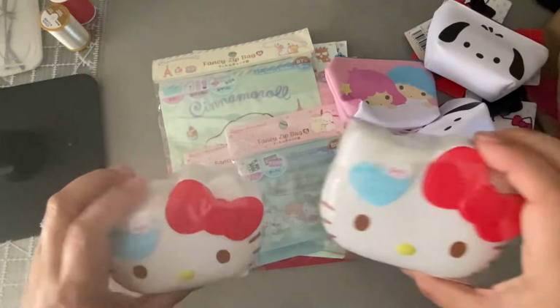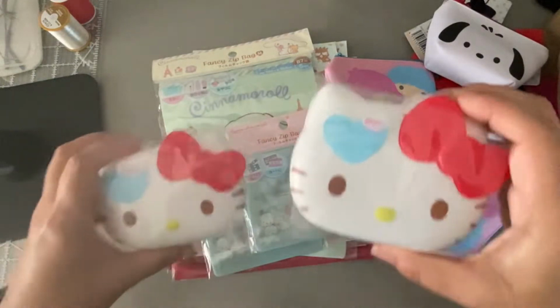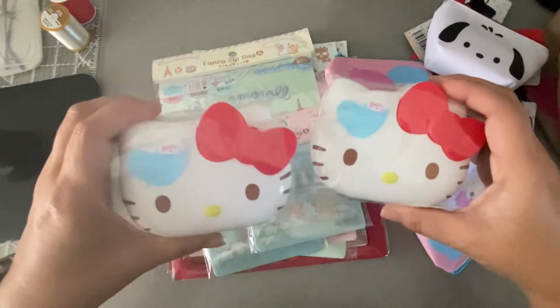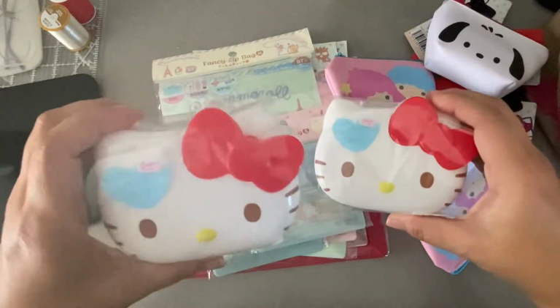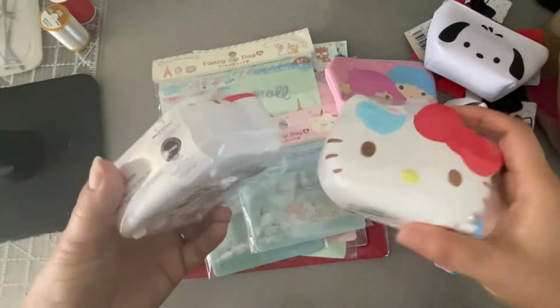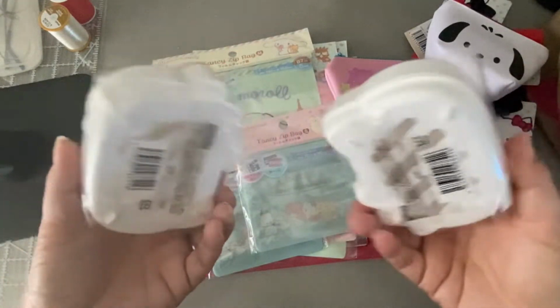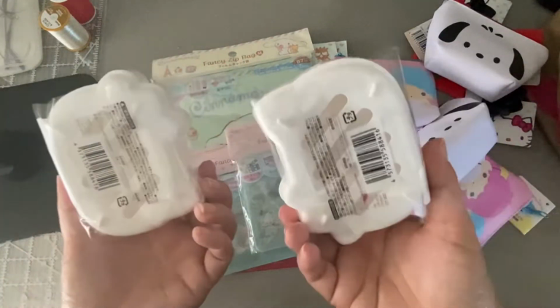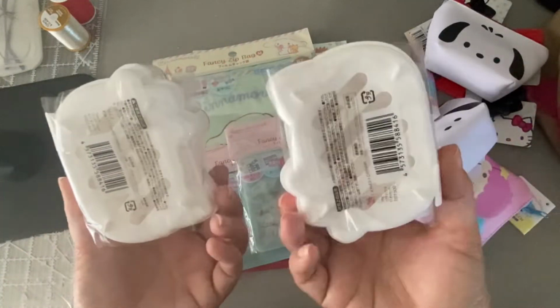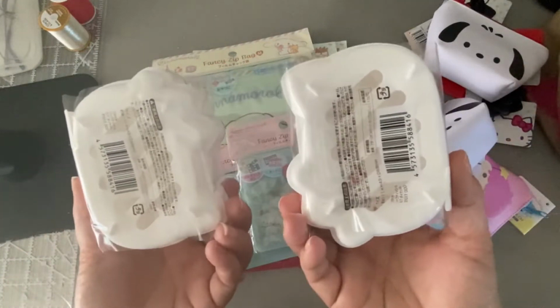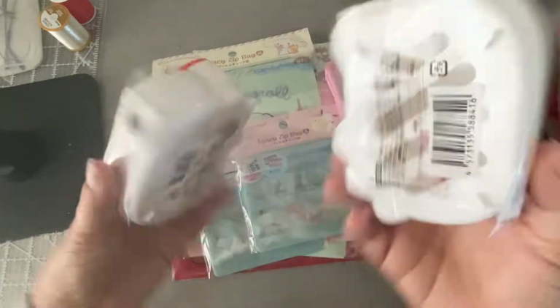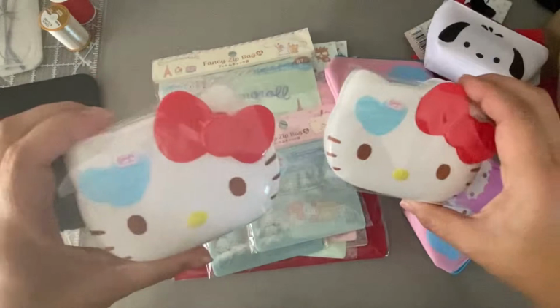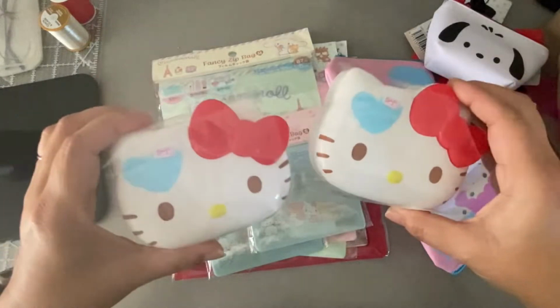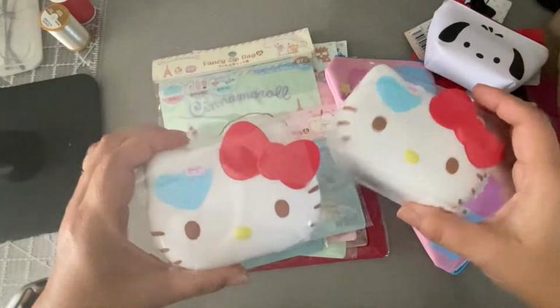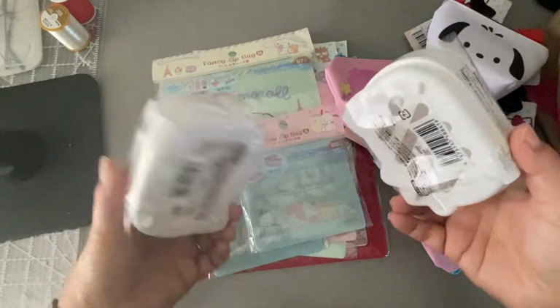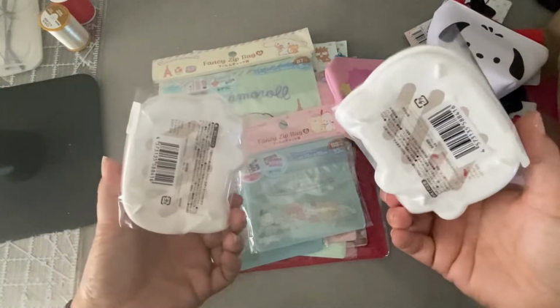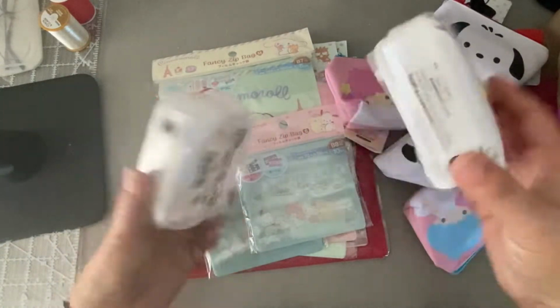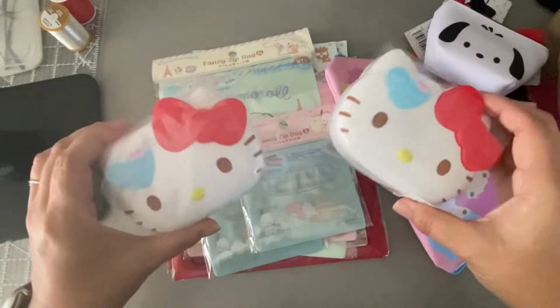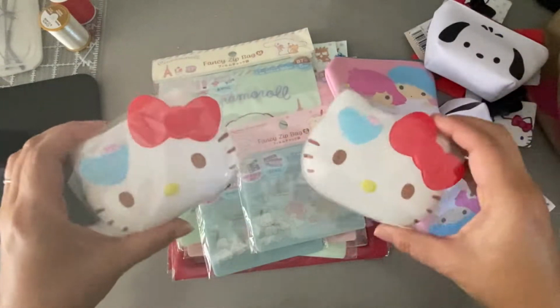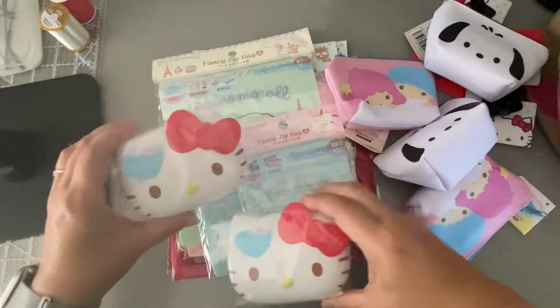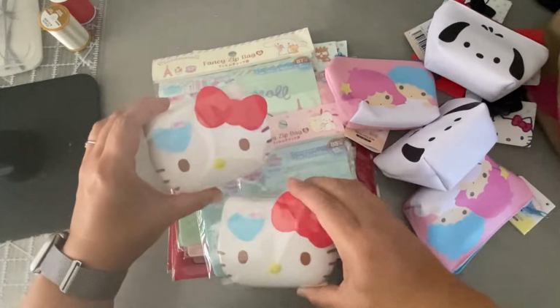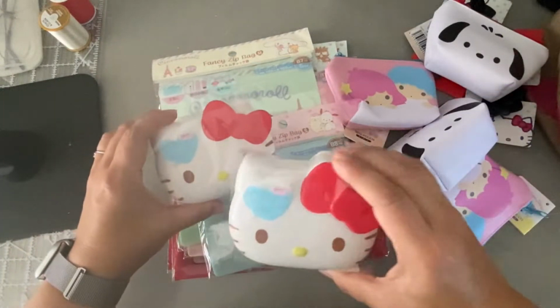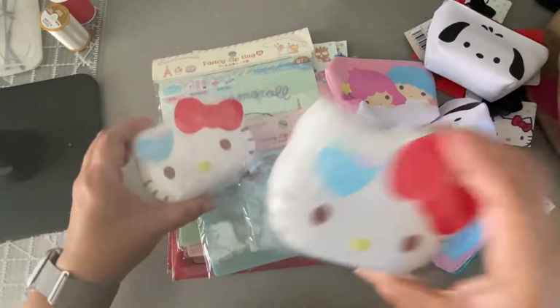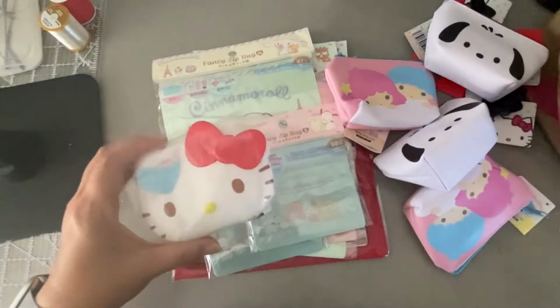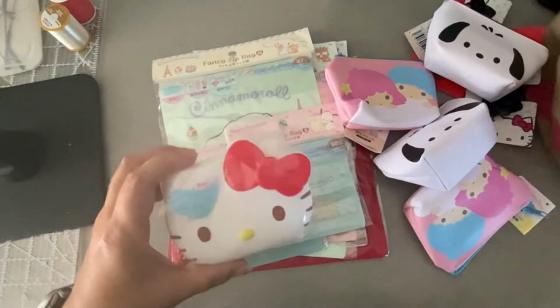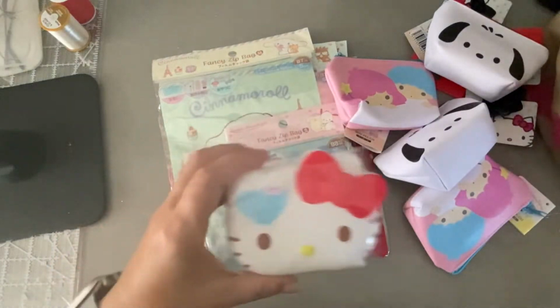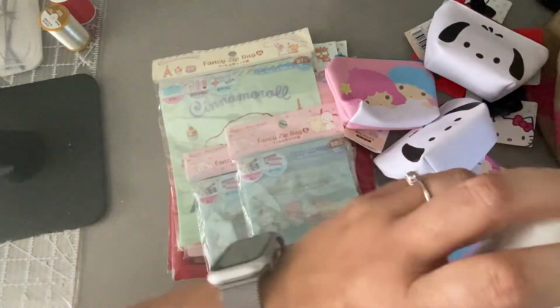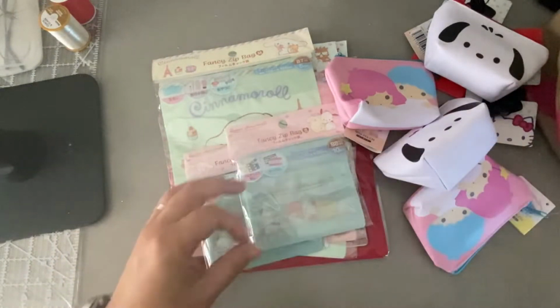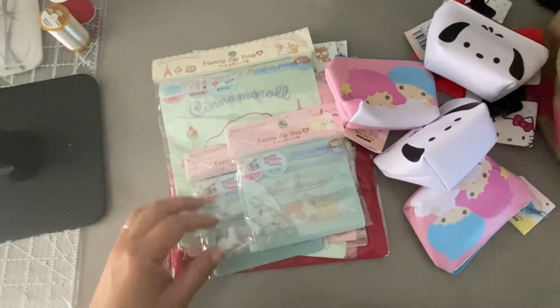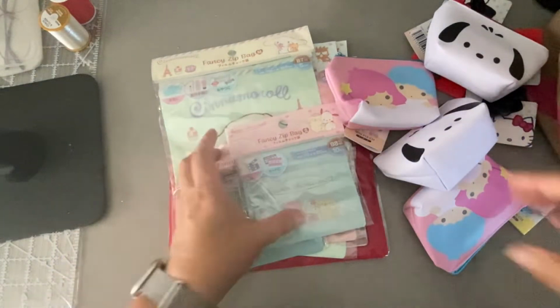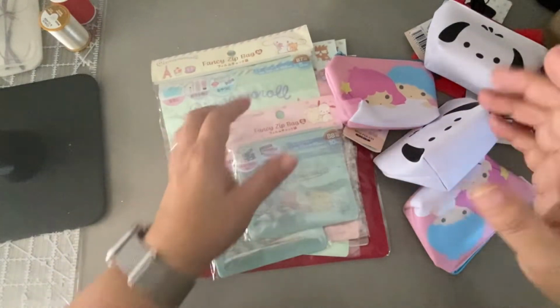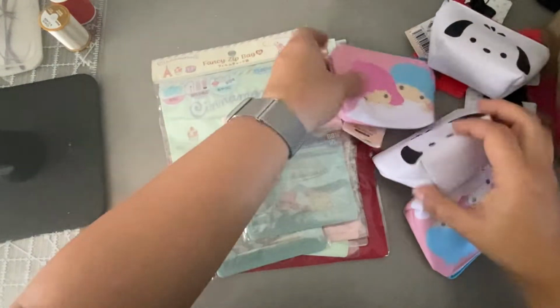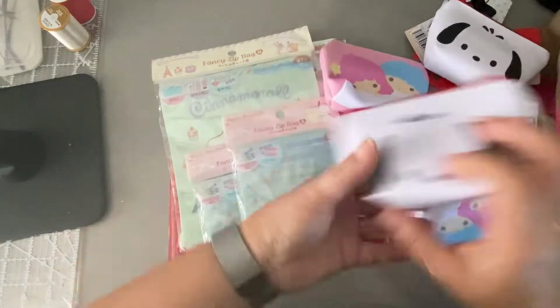These are actually soap containers, but you can use them to gift other things. I'll probably include these in the giveaway for whoever wins that entry.